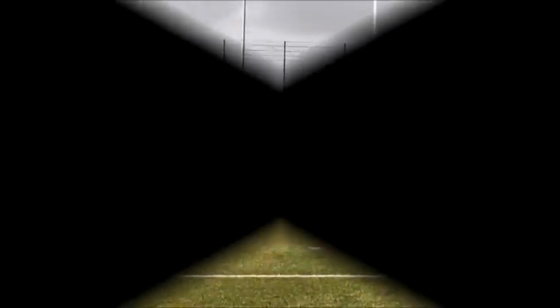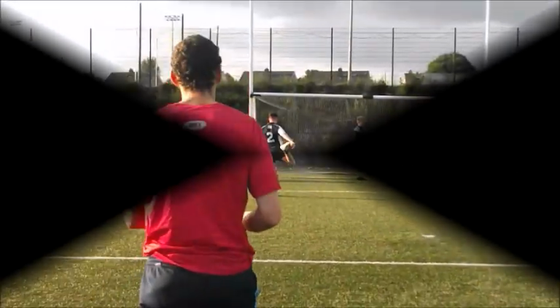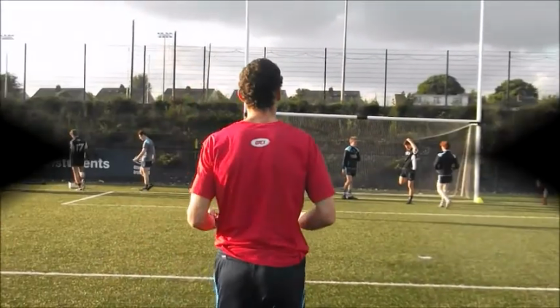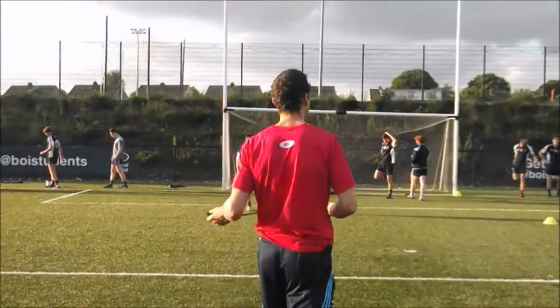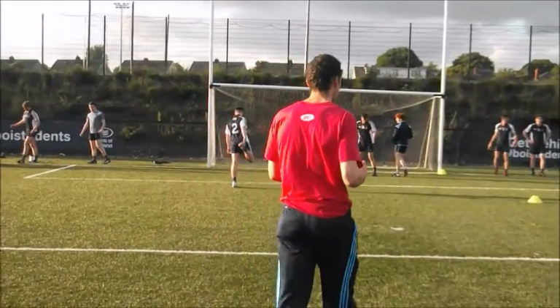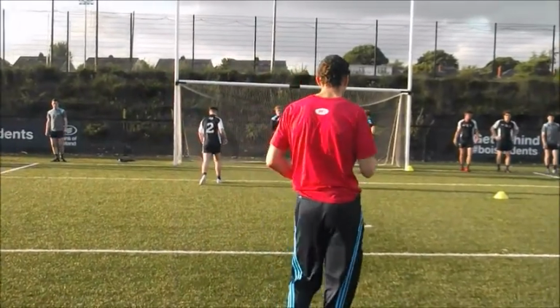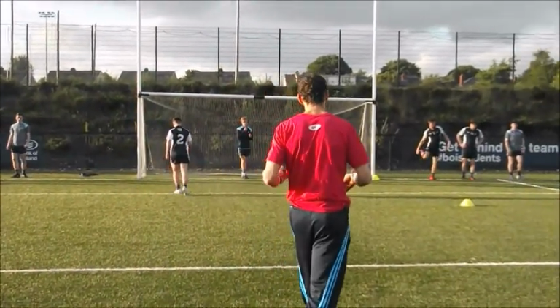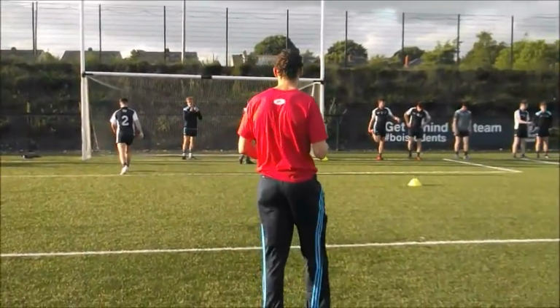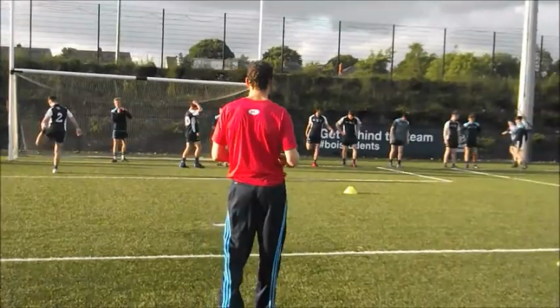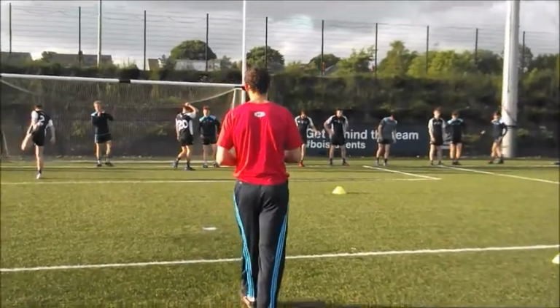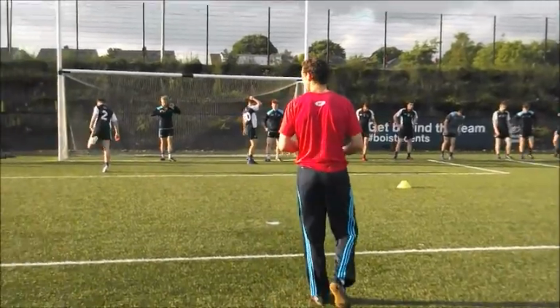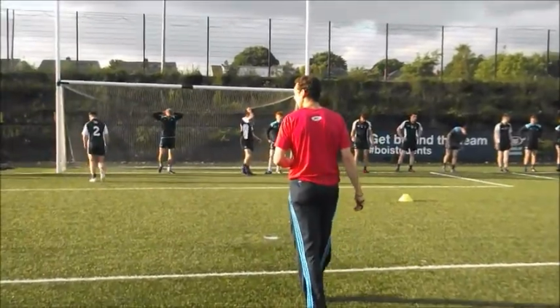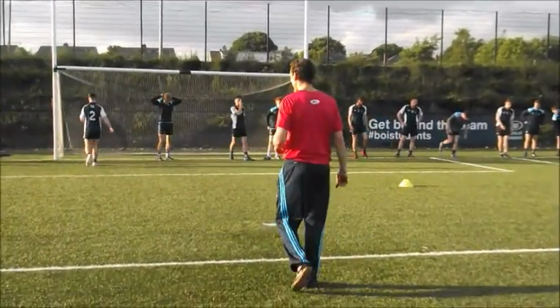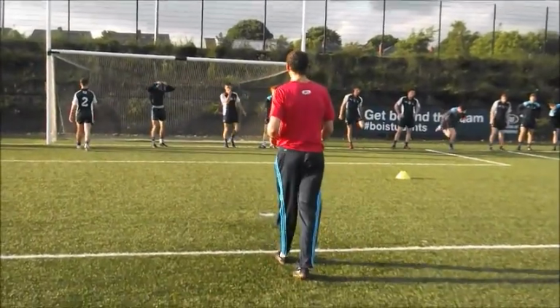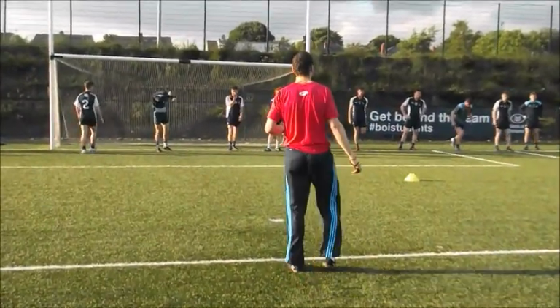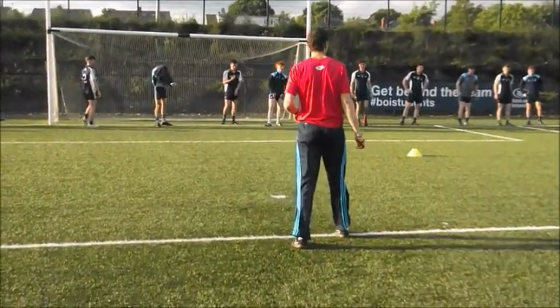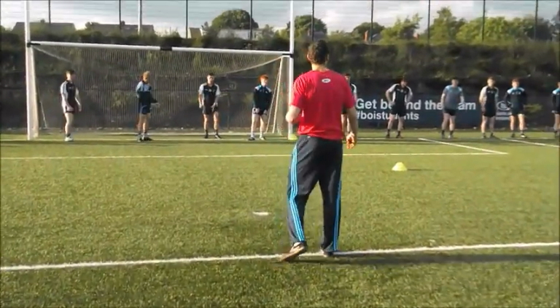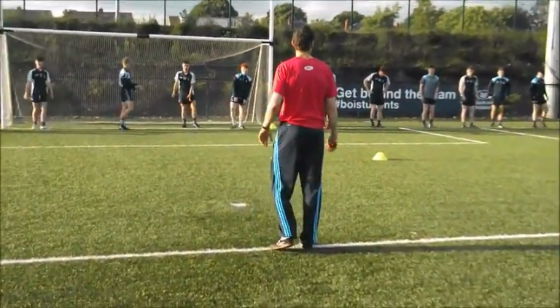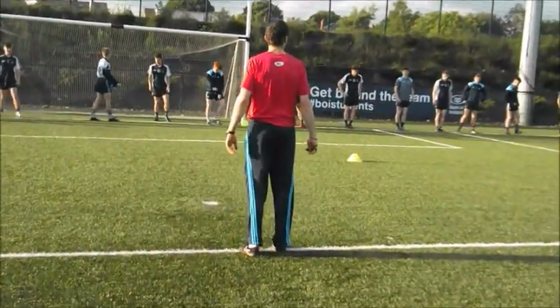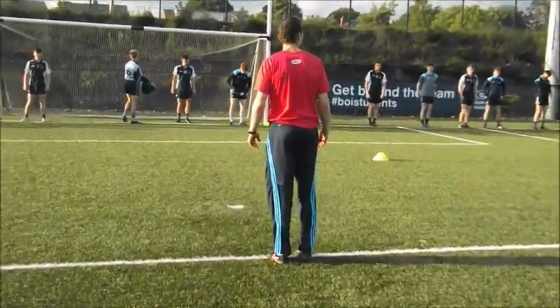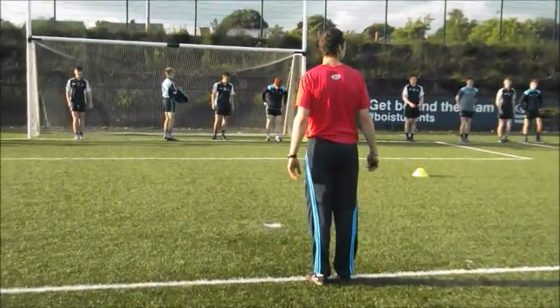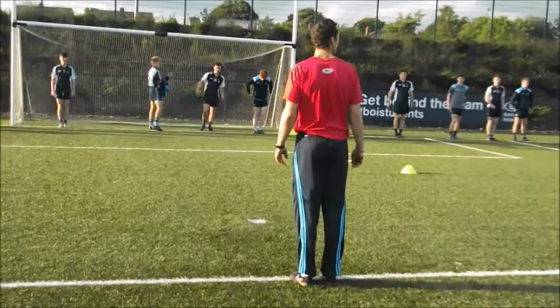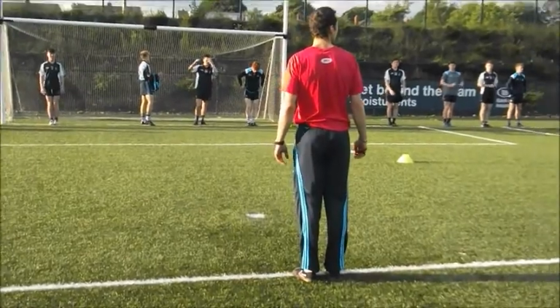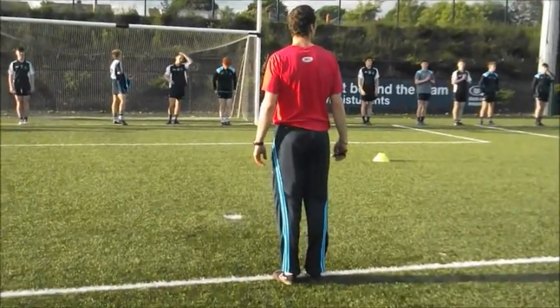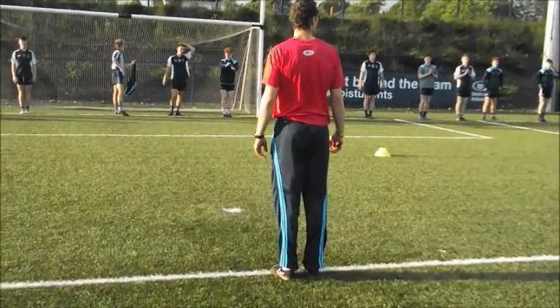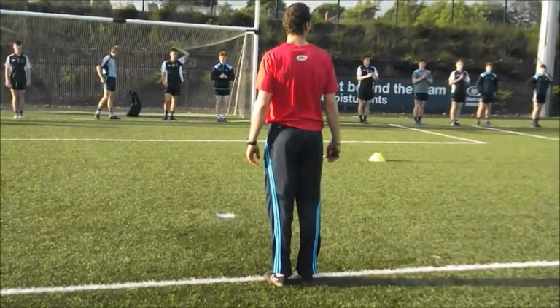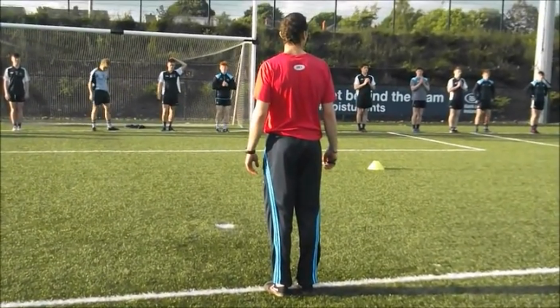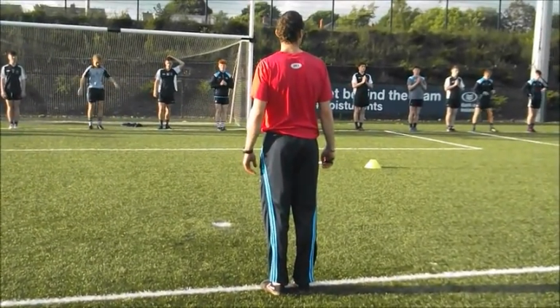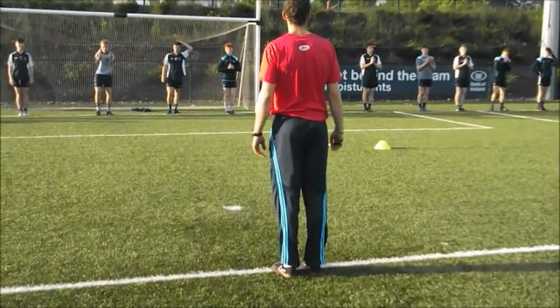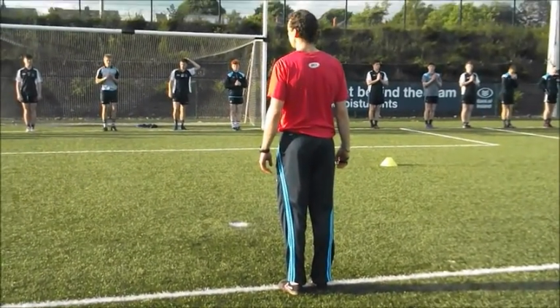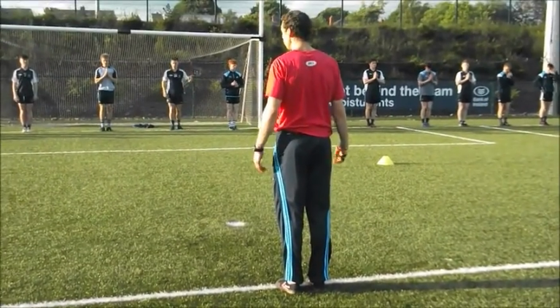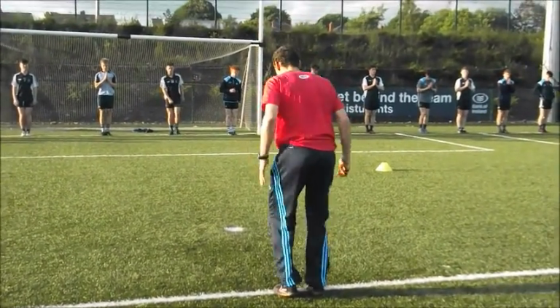Ok boys, we know the drill, let's get on the end line. There we go, two feet together, nice and tall. We're going to go for 10 seconds in 3, 2, 1, let's go.